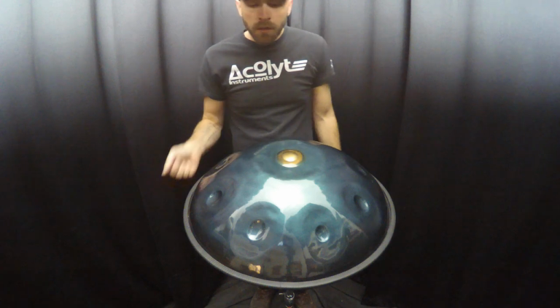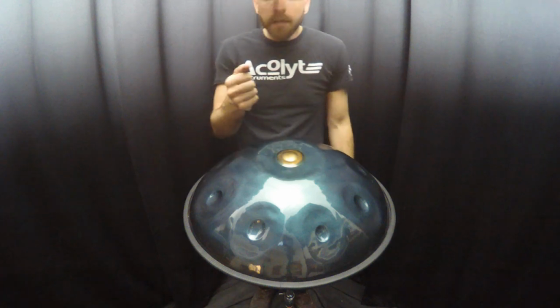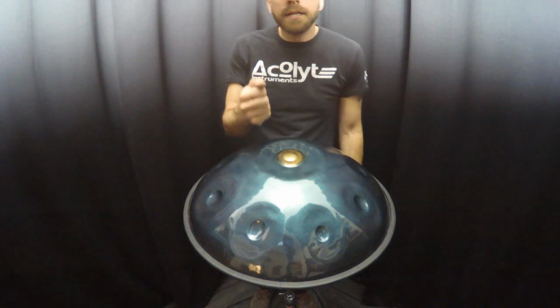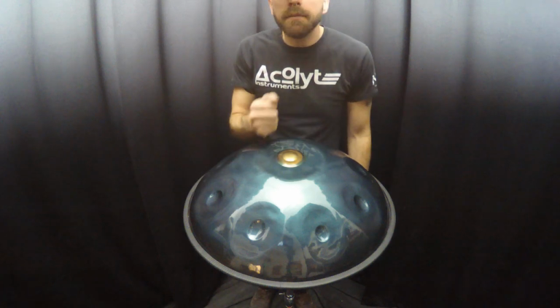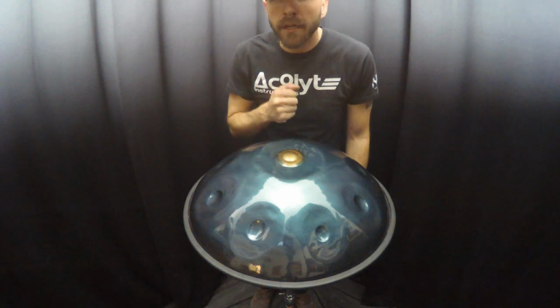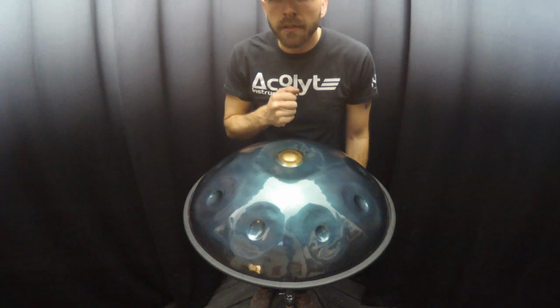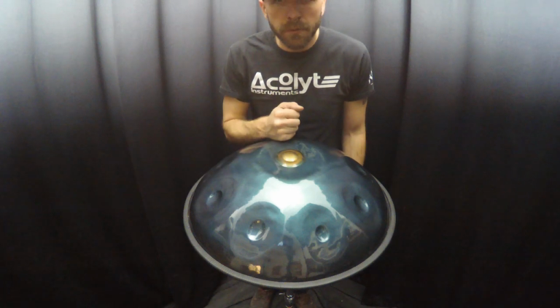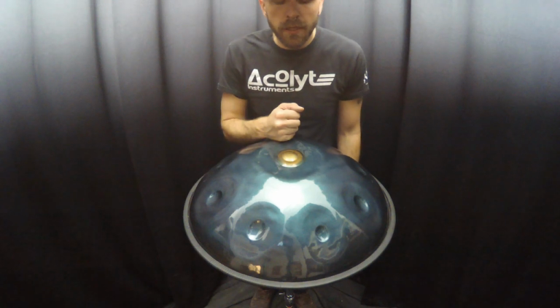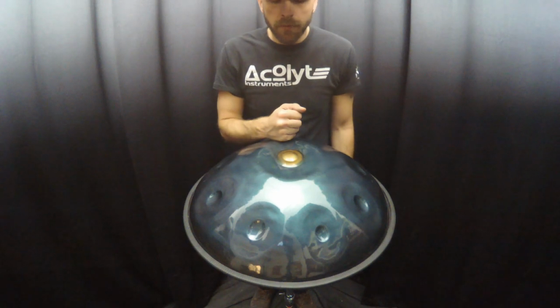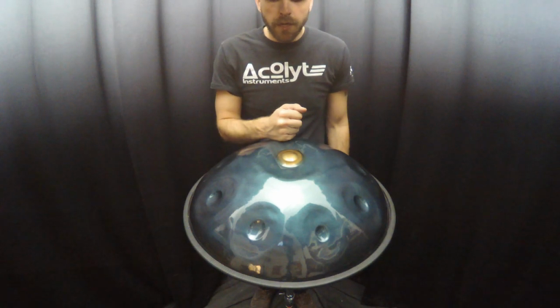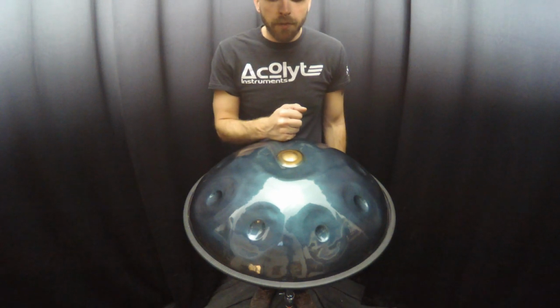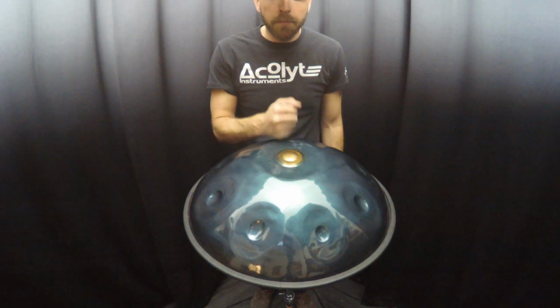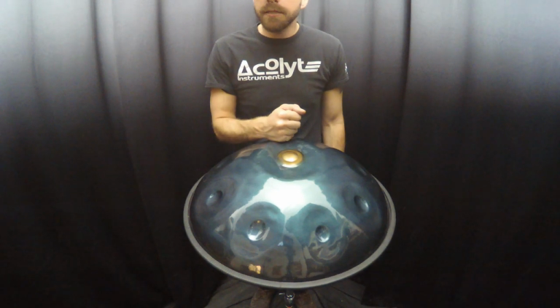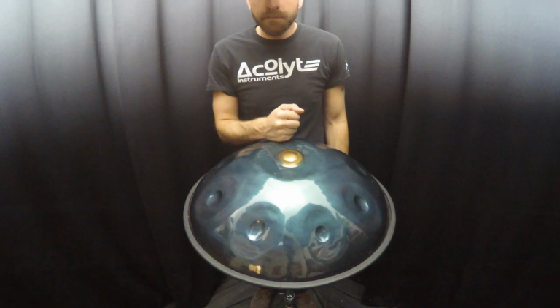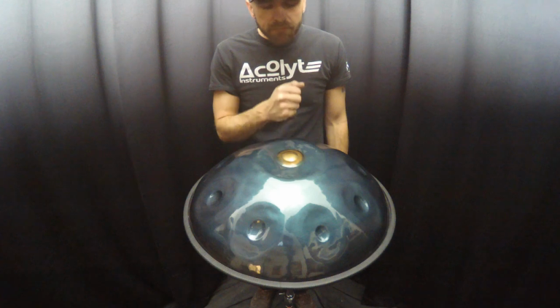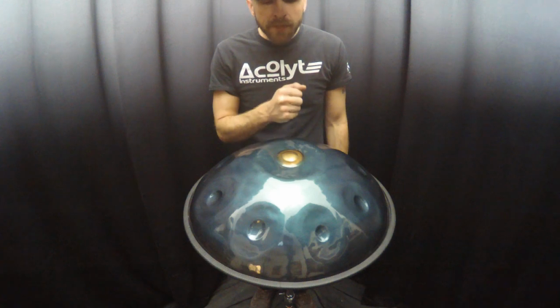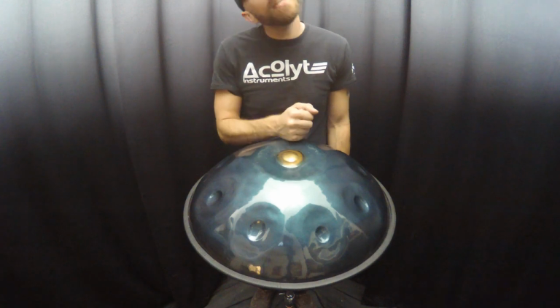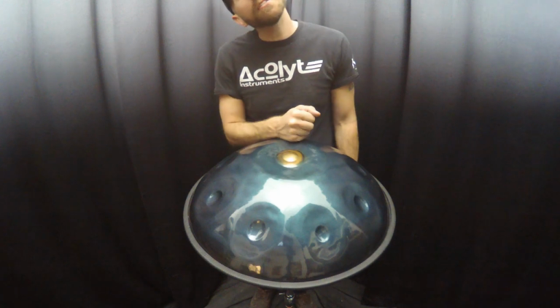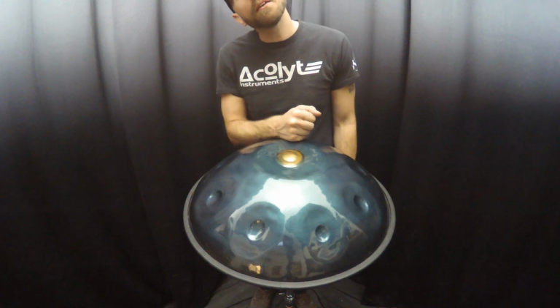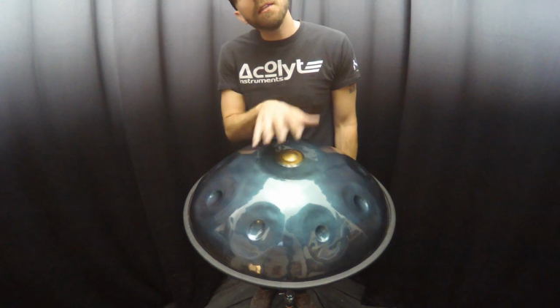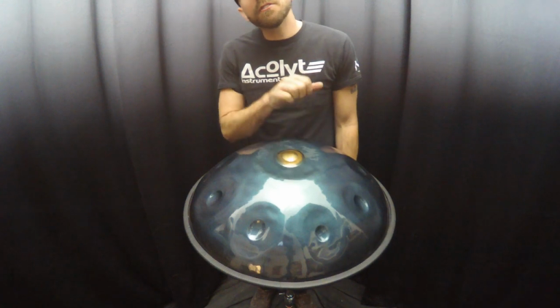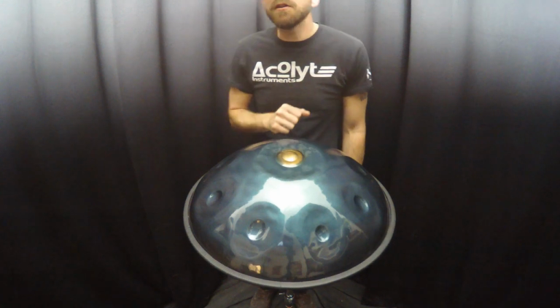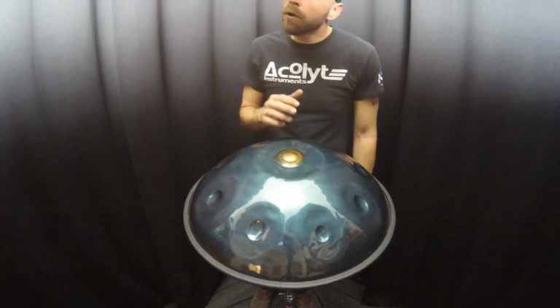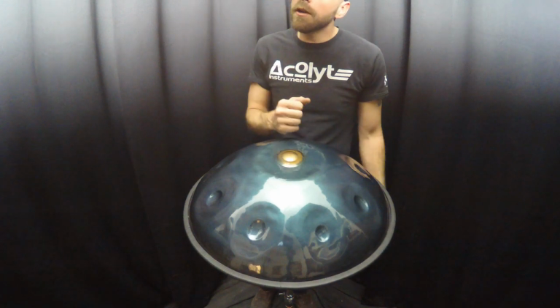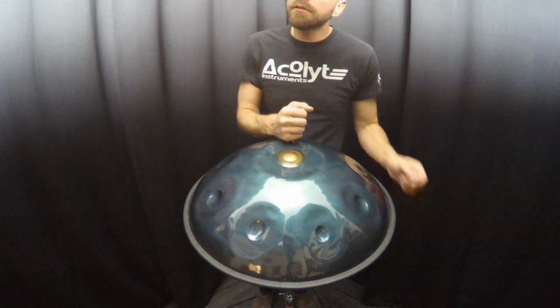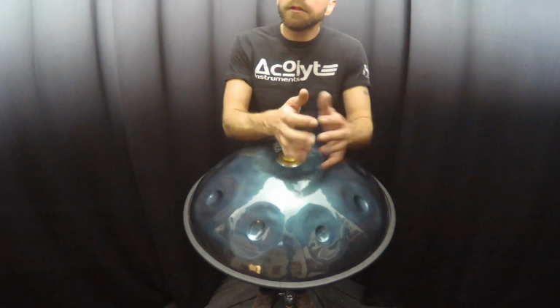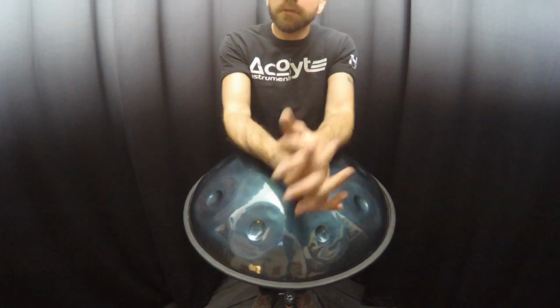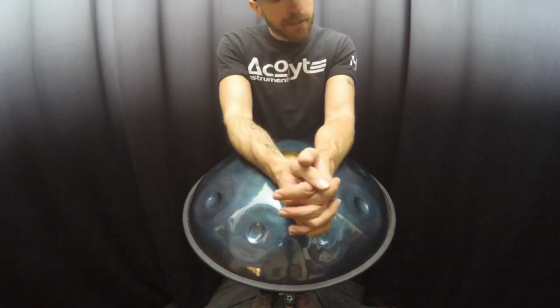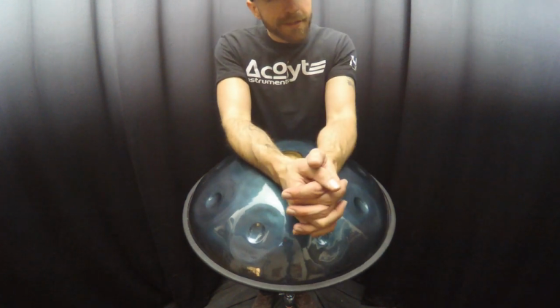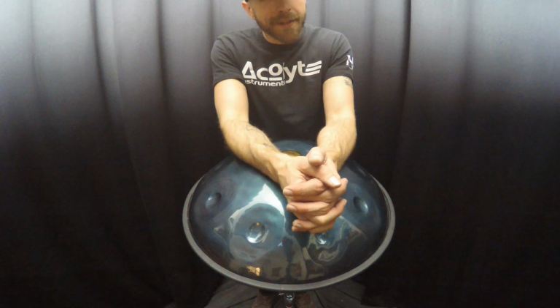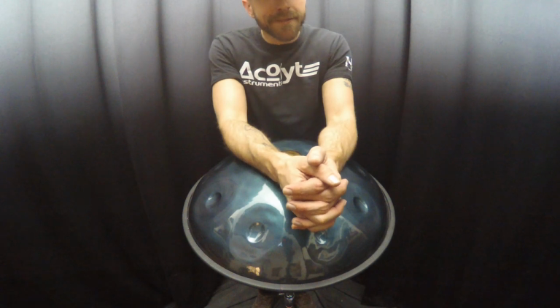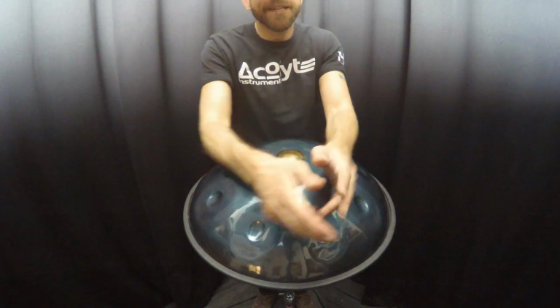Again, that's a D minor Celtic triple D from Nirvana Handpan and PC Steel. If you have any questions about this instrument or any of our others, please don't hesitate to contact us. Thank you.